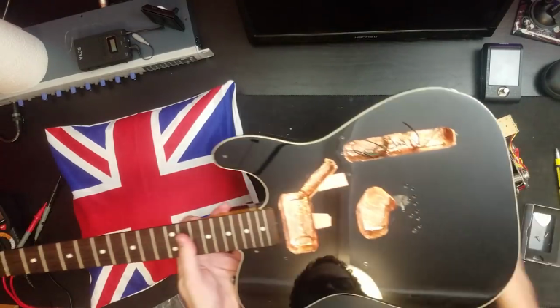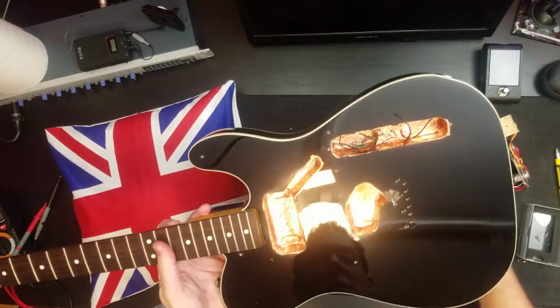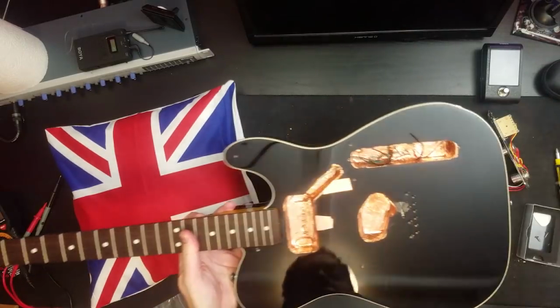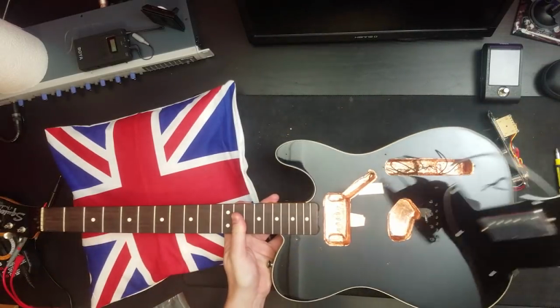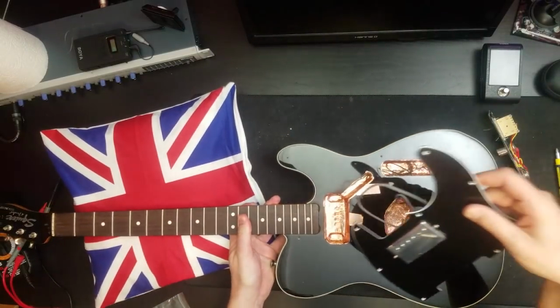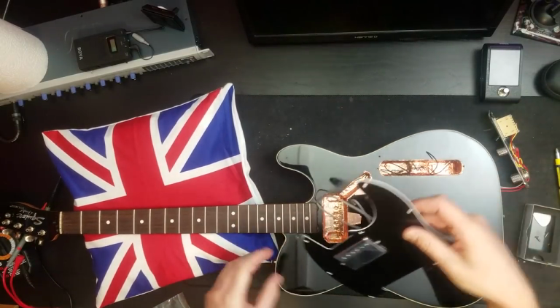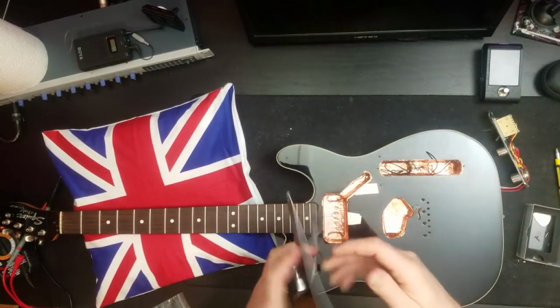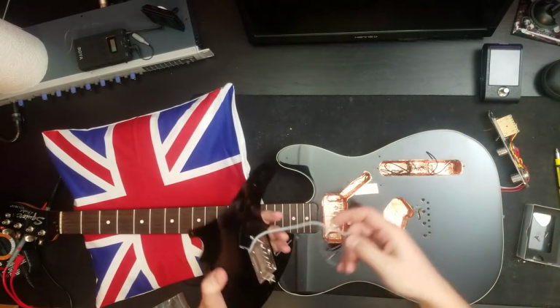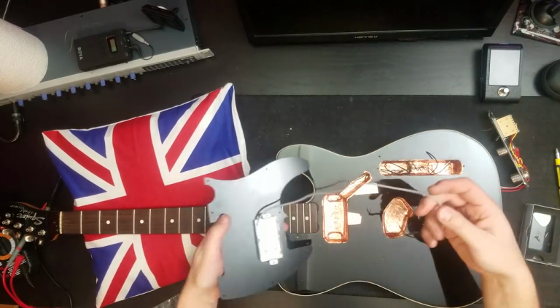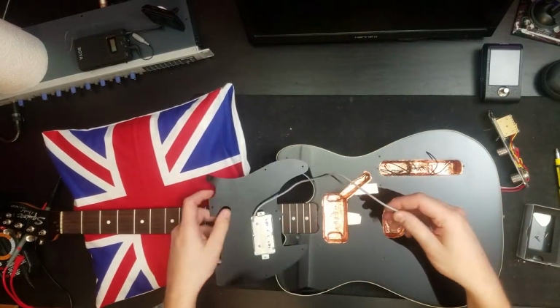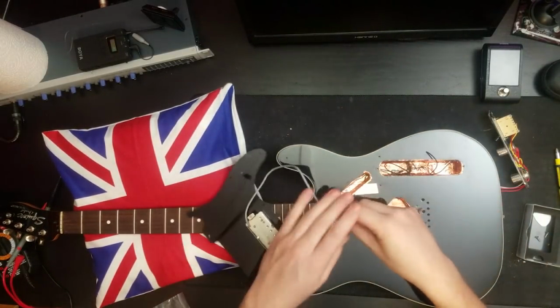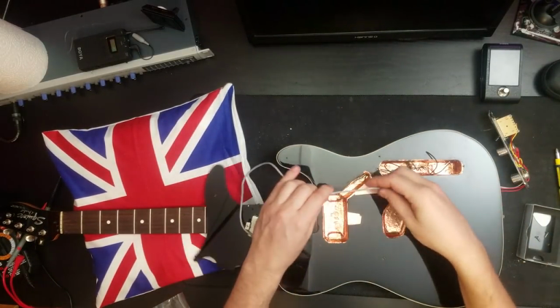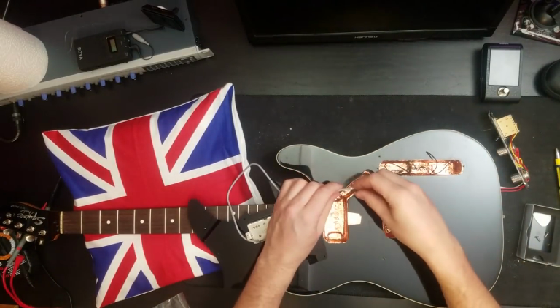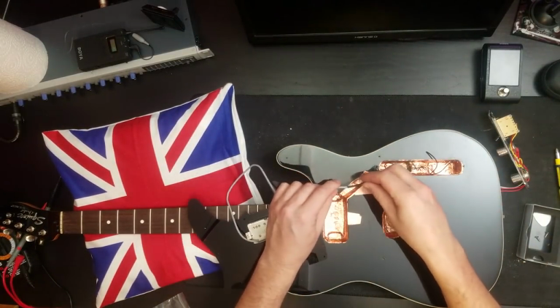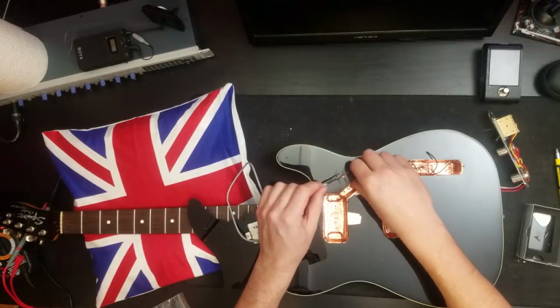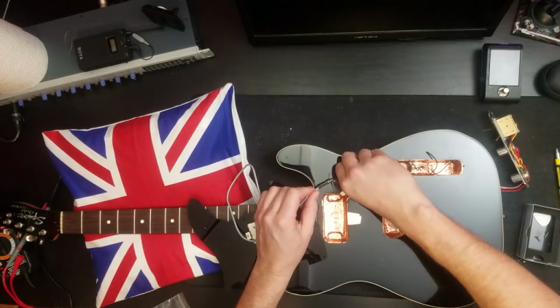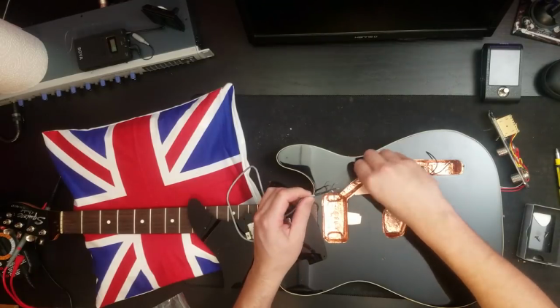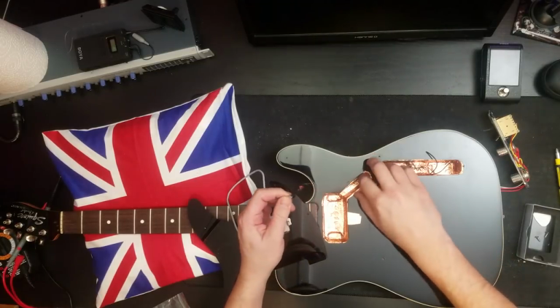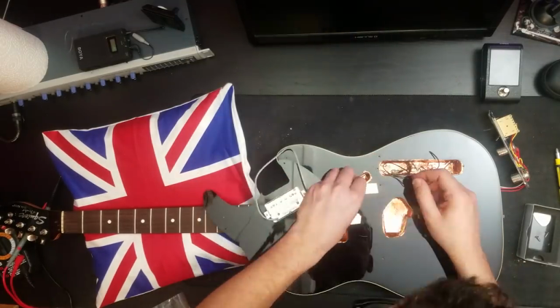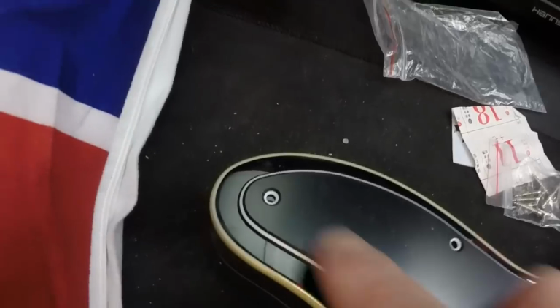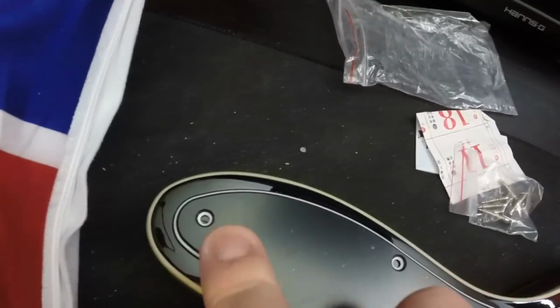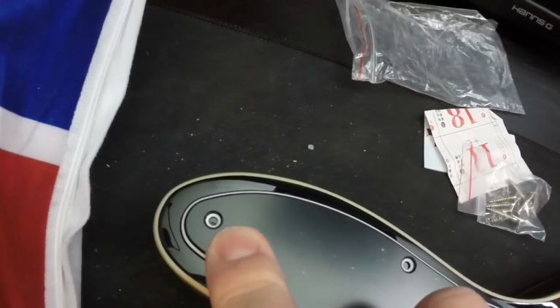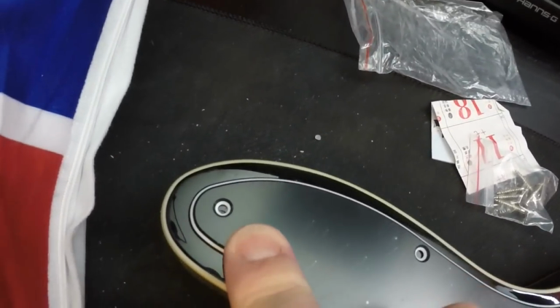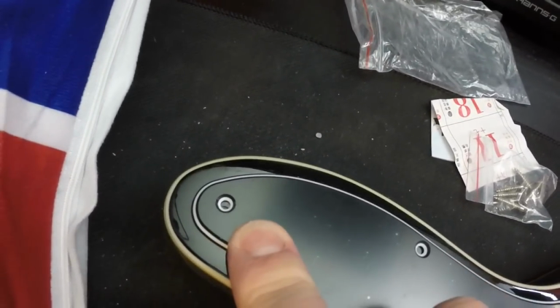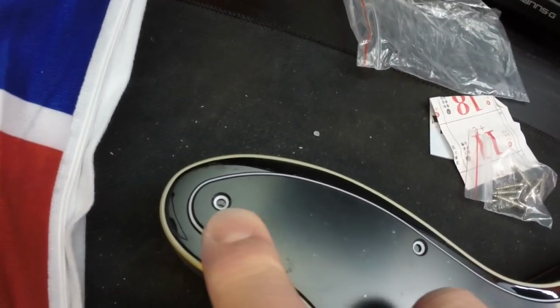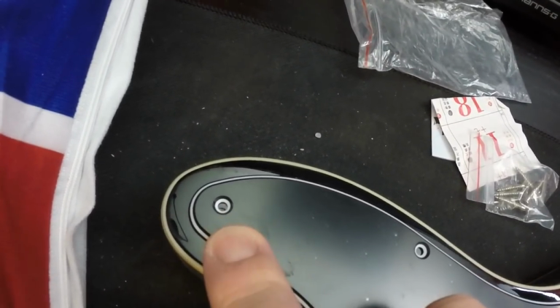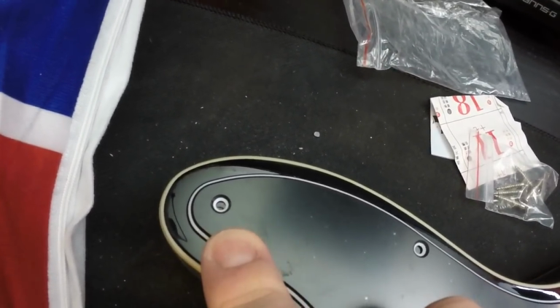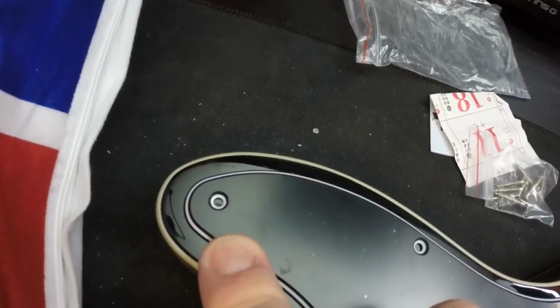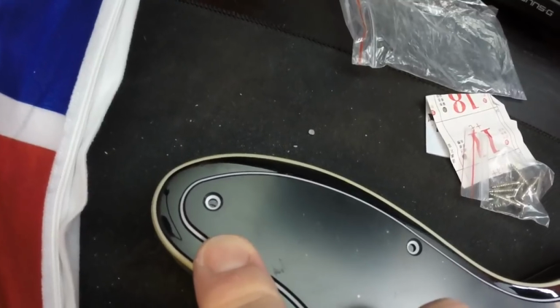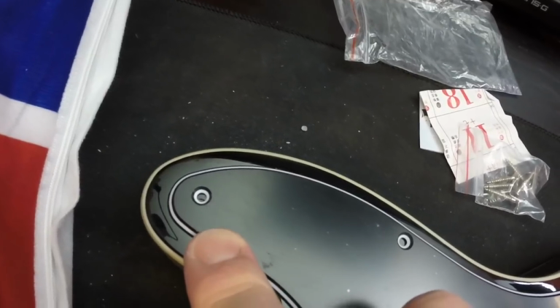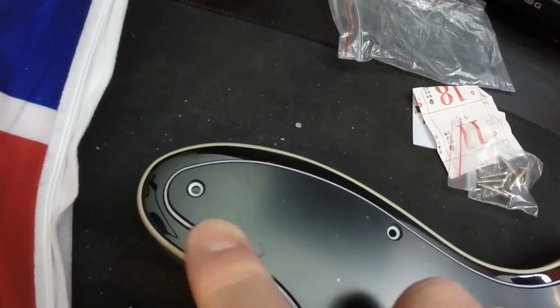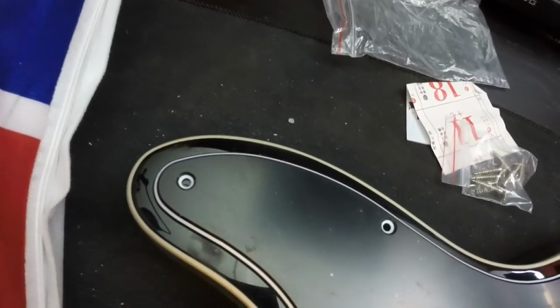Okay, let's see how that looks. Let's see if my friend Si will be happy with this. This hole is not lining up — it's slightly different to where the original pickguard was.